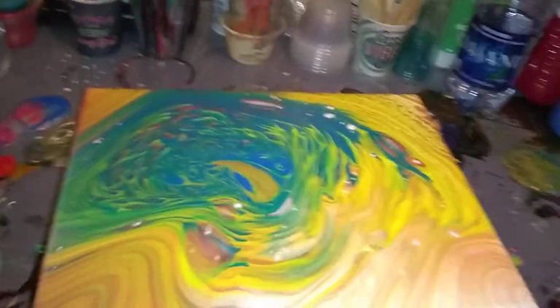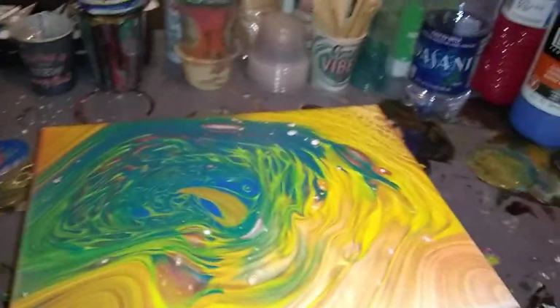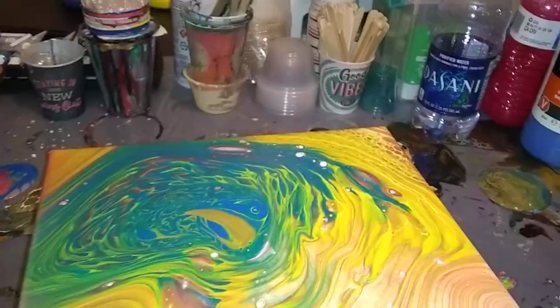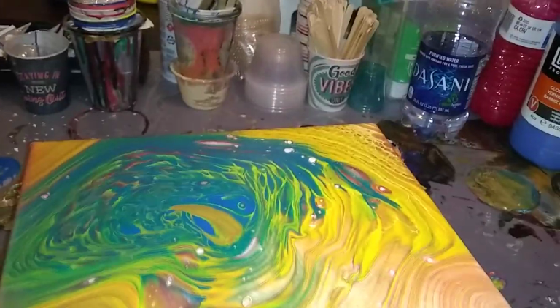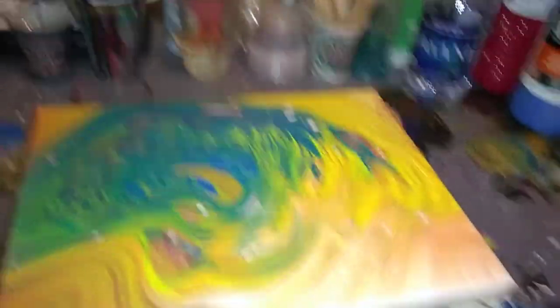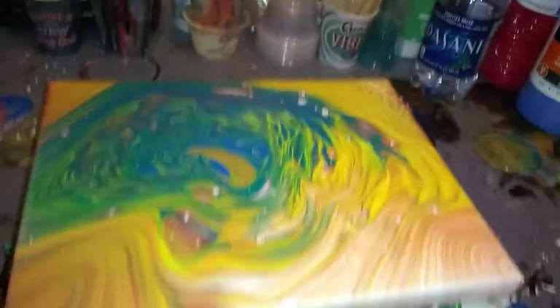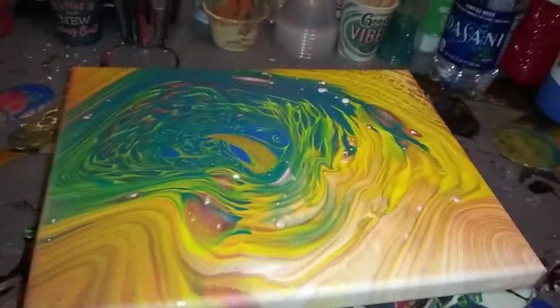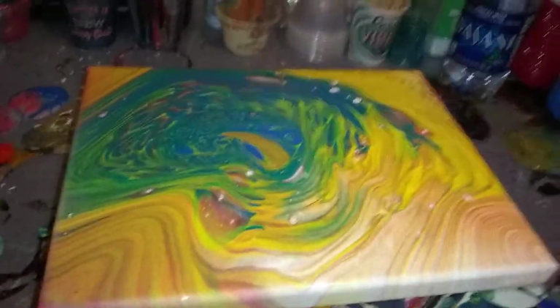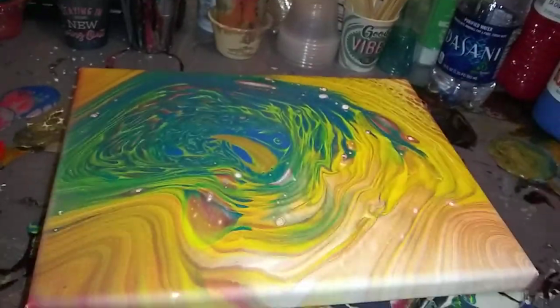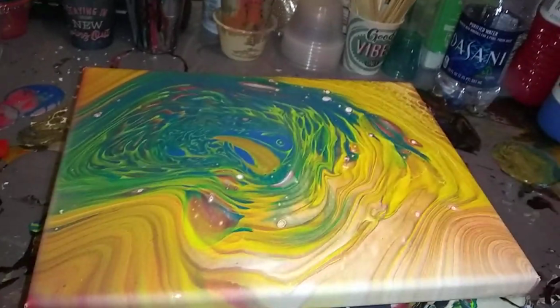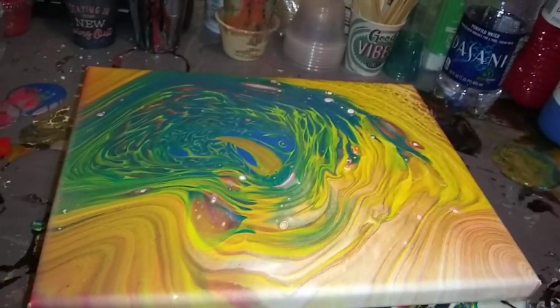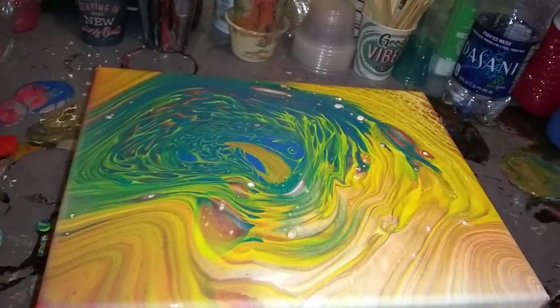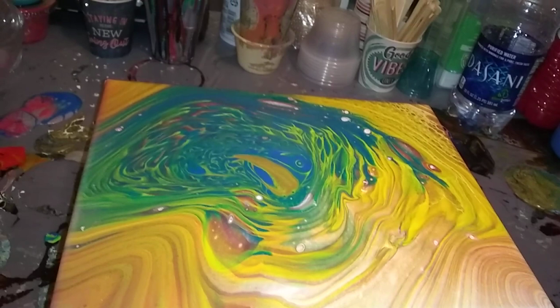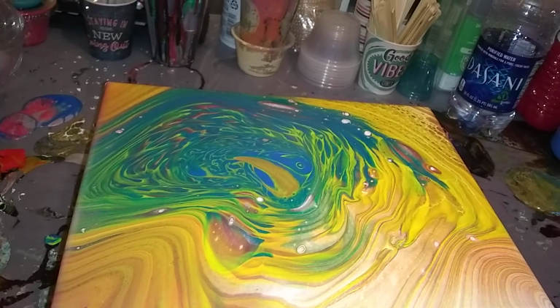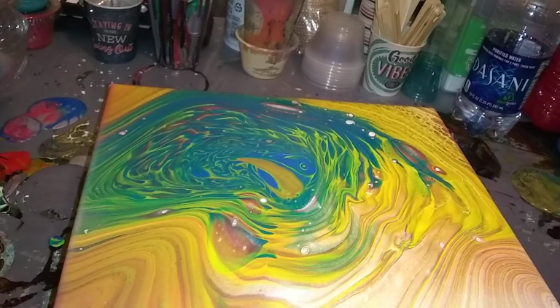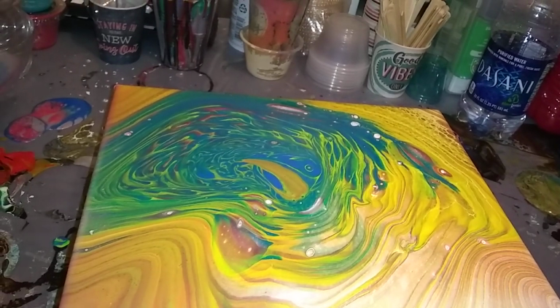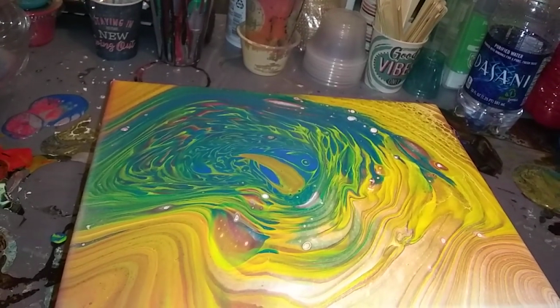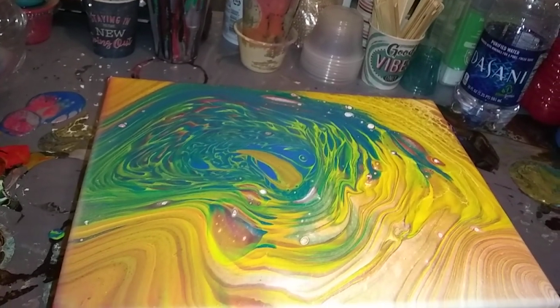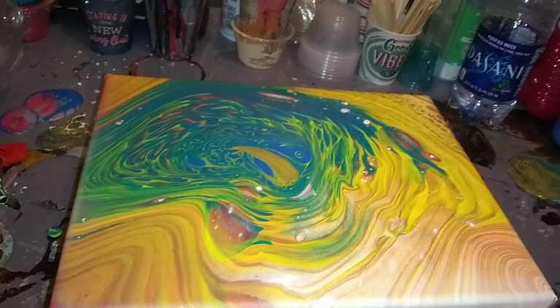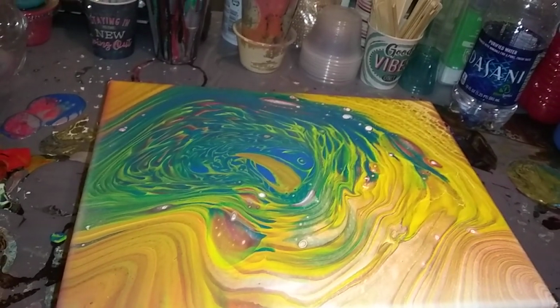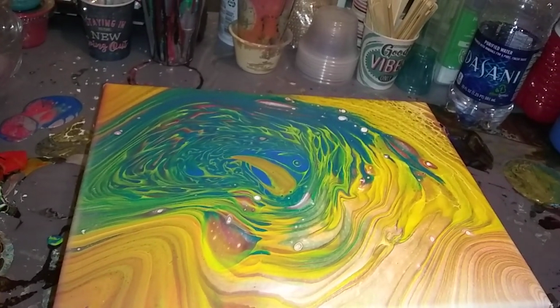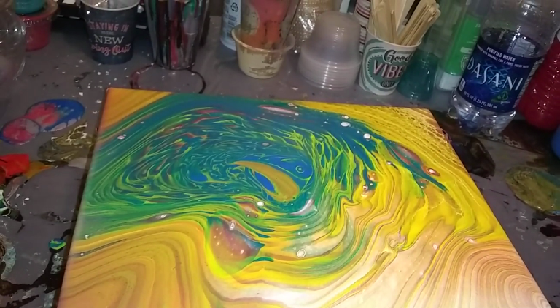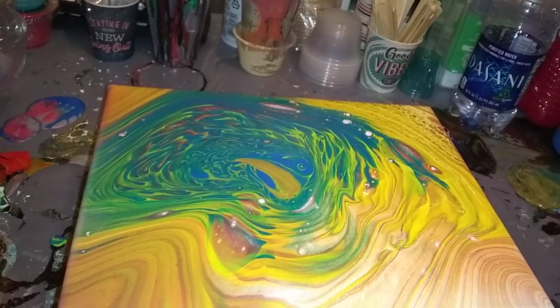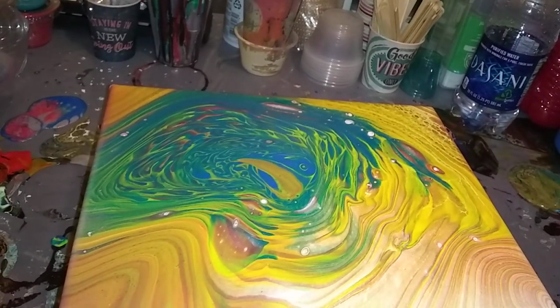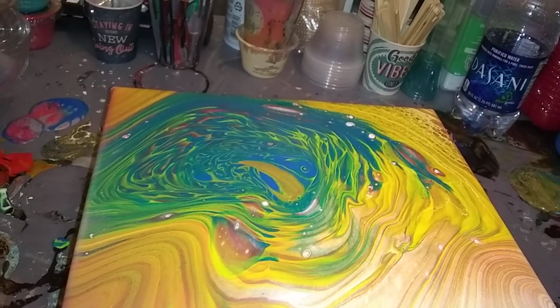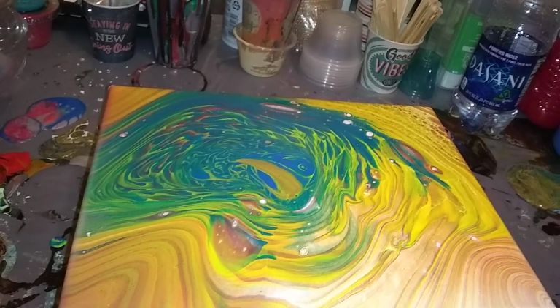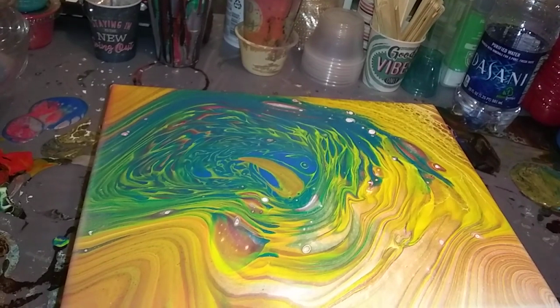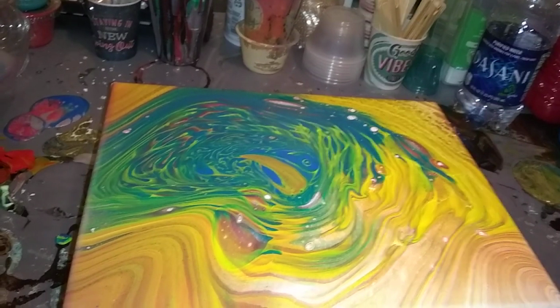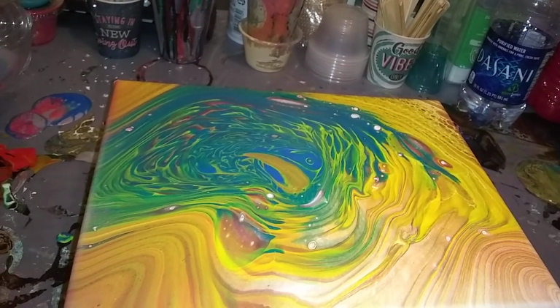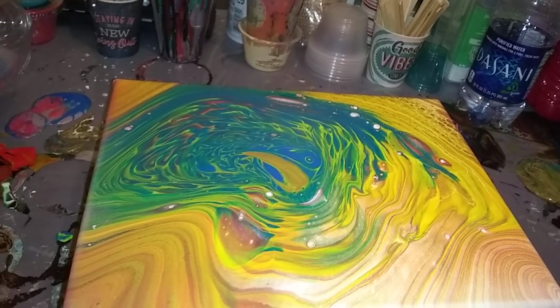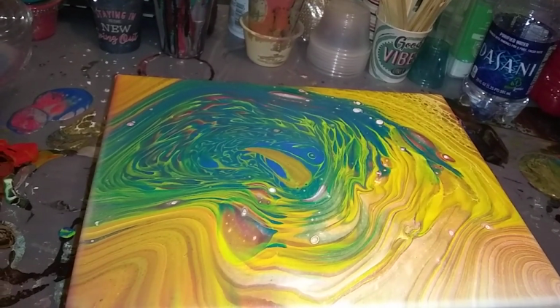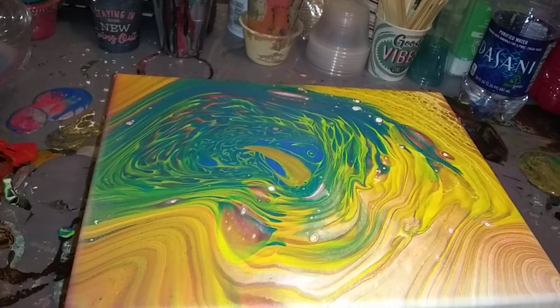I don't know what's going on today but my camera hates me. This is the second painting I've done tonight — I did the full video and then went to save it and my phone just deletes it.